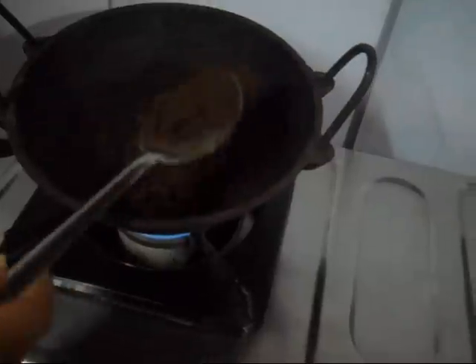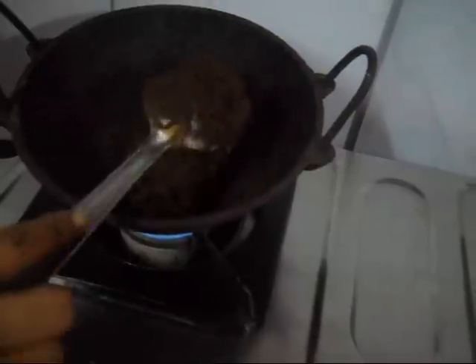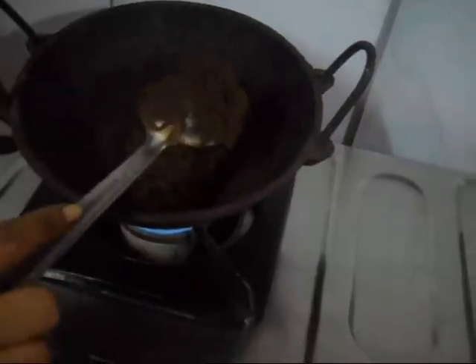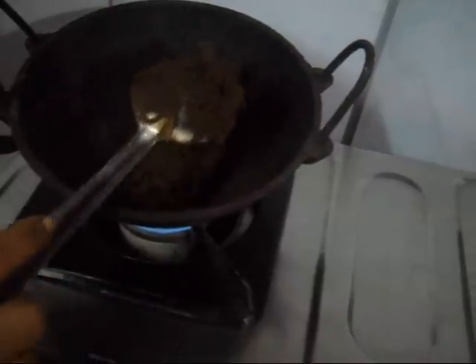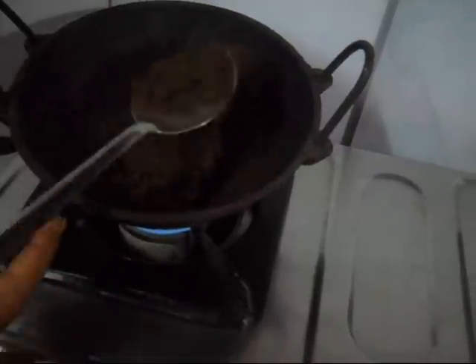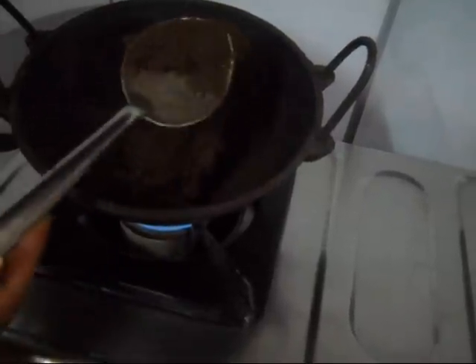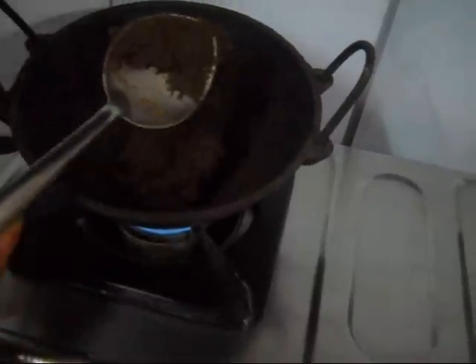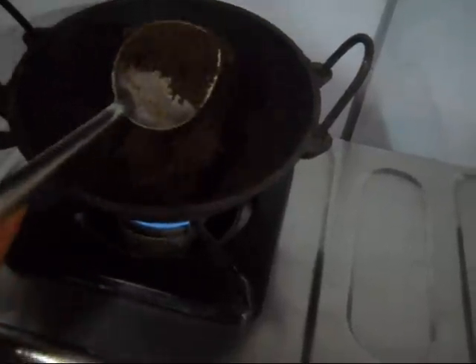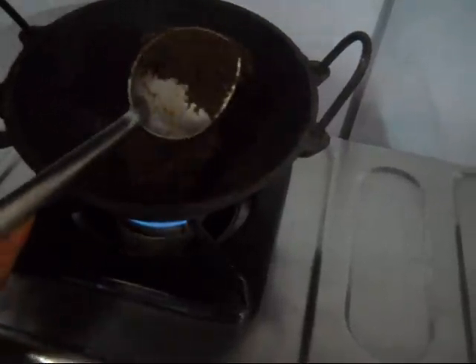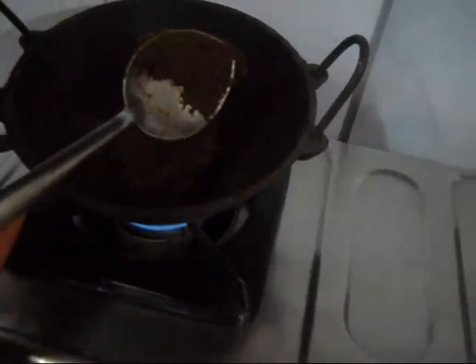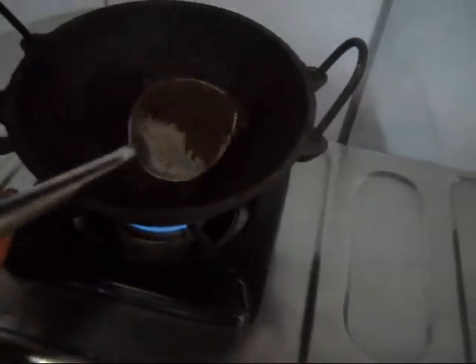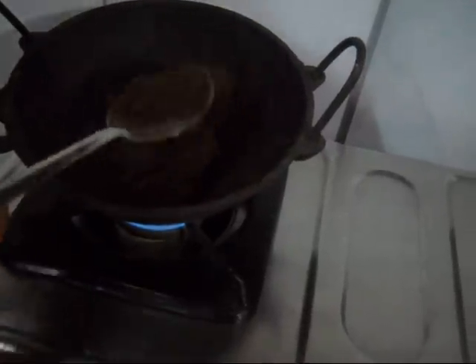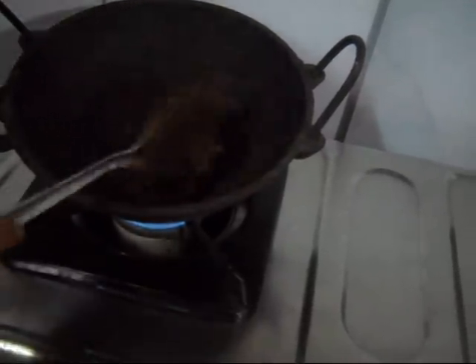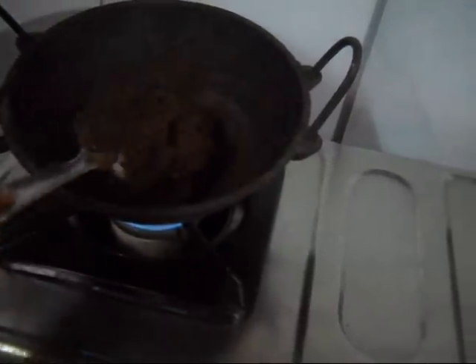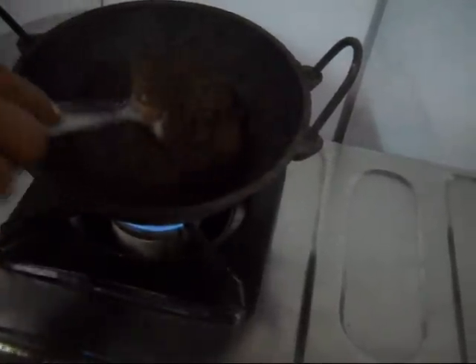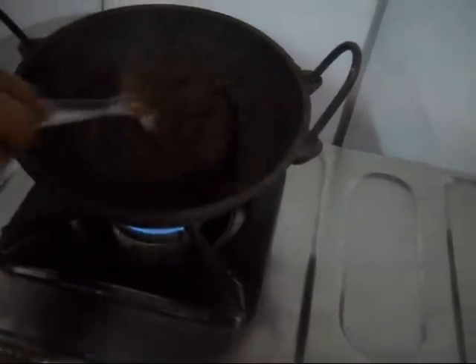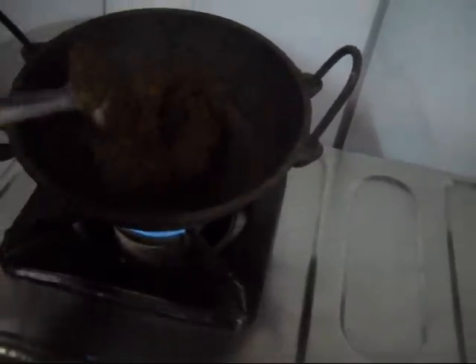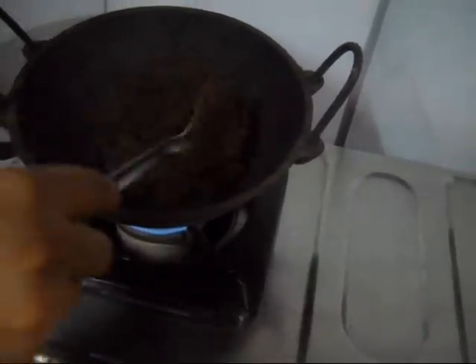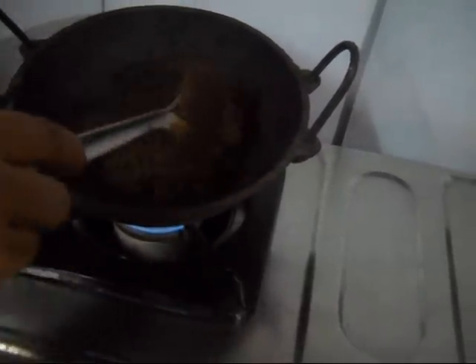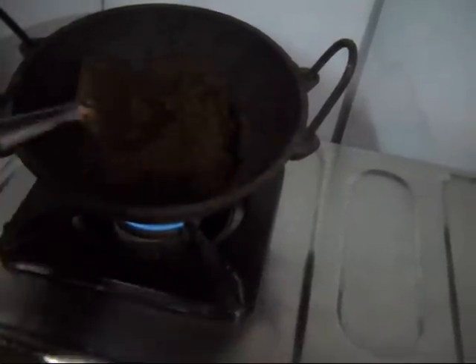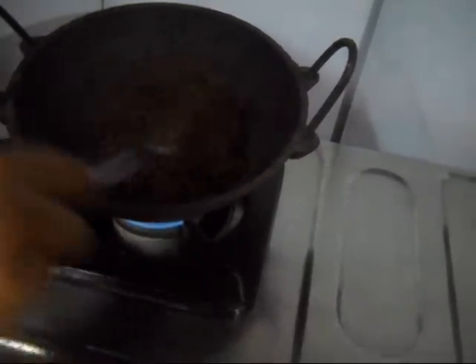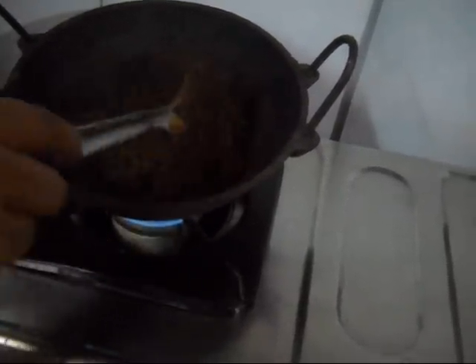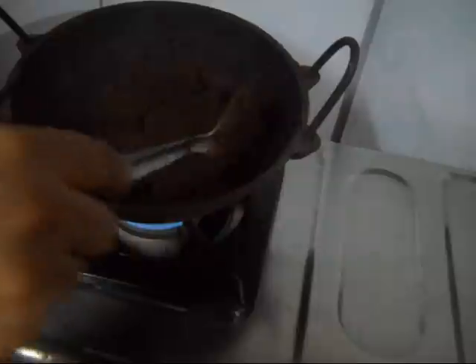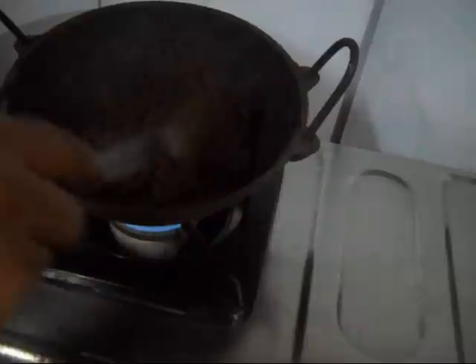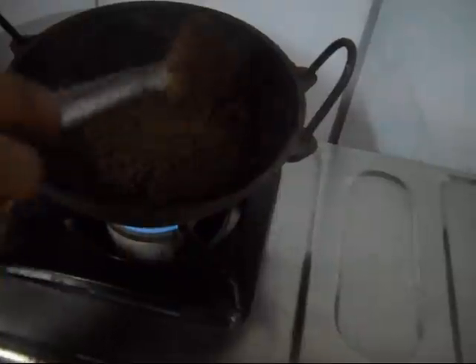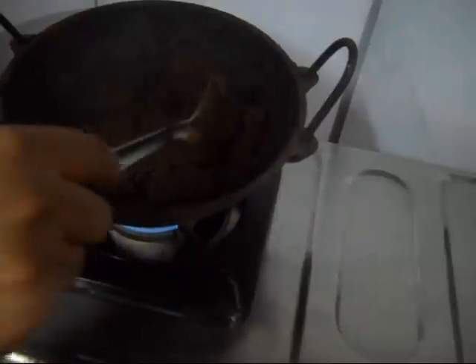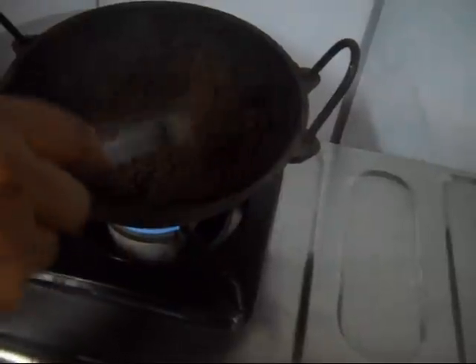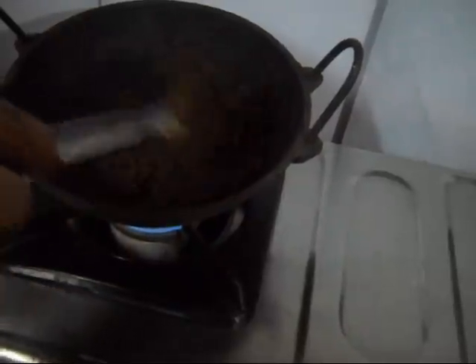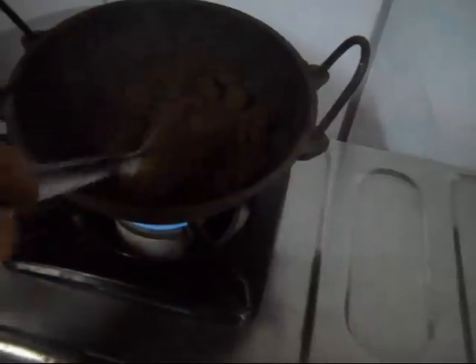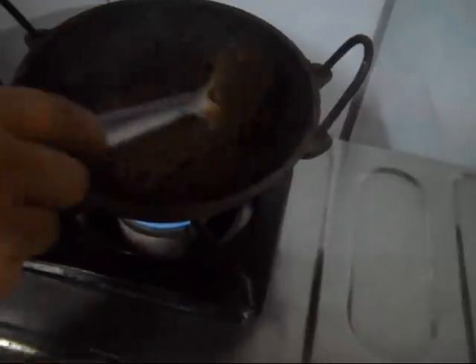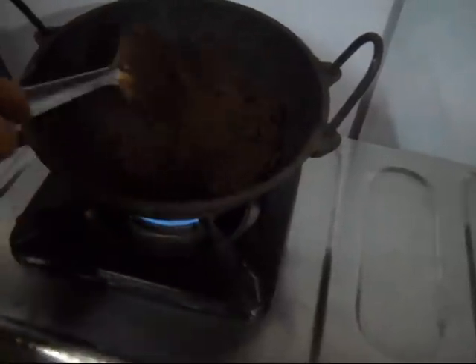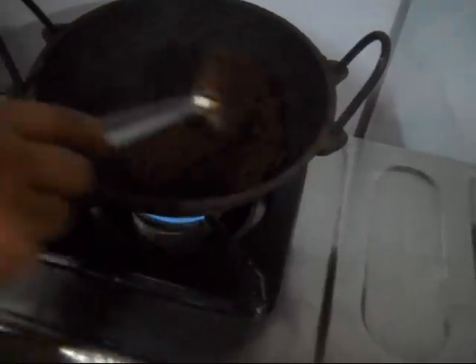Now keep this preparation intact on this iron karai overnight. I repeat, keep this intact in this iron karai overnight.